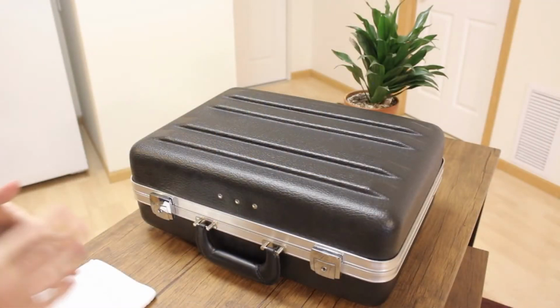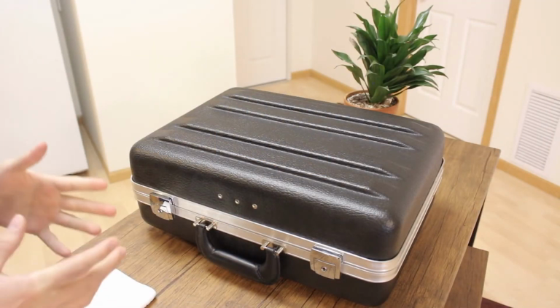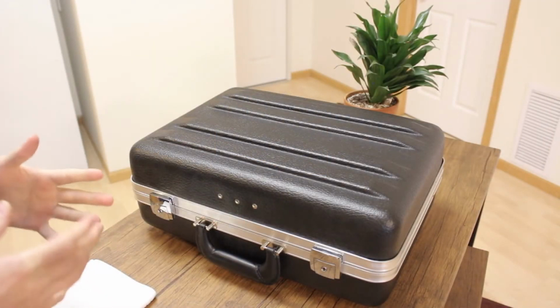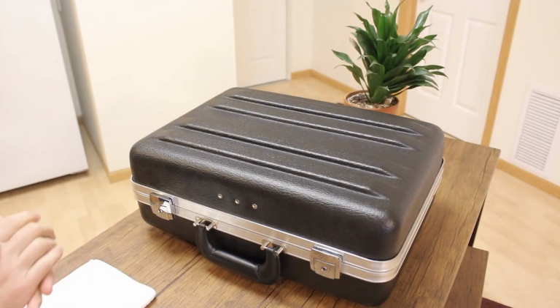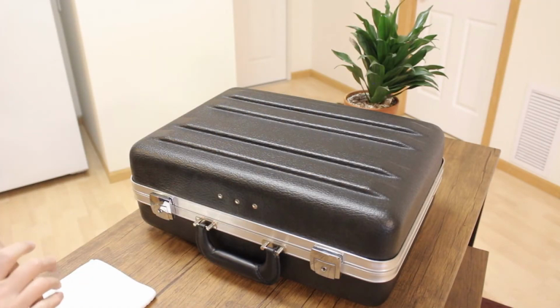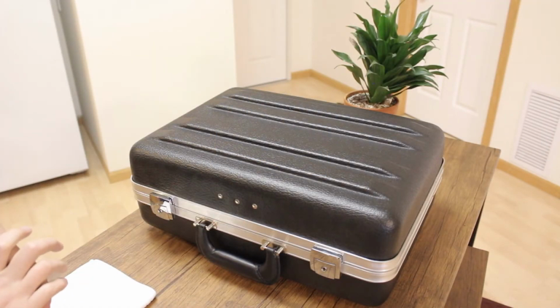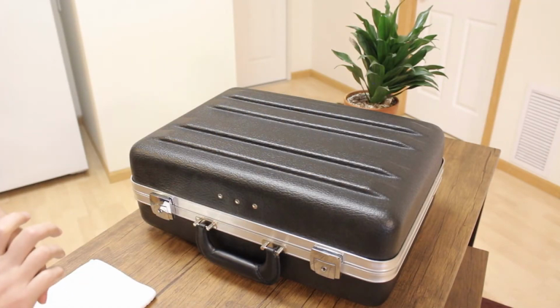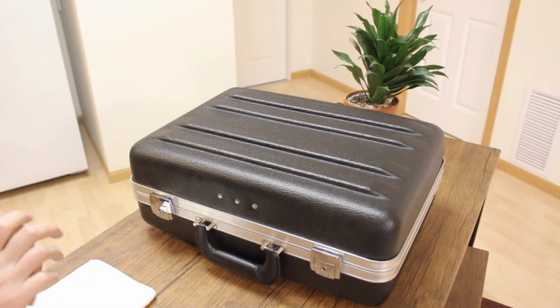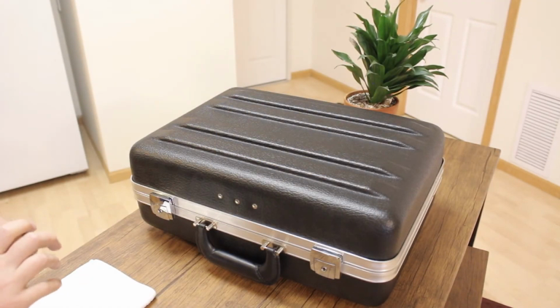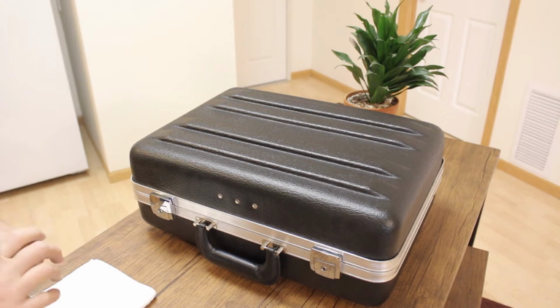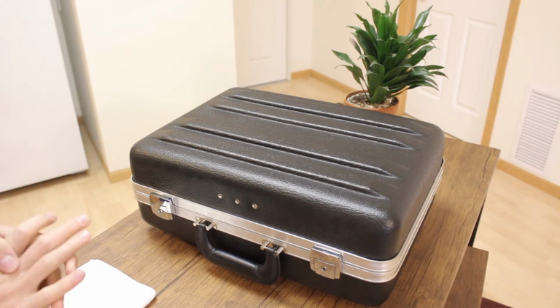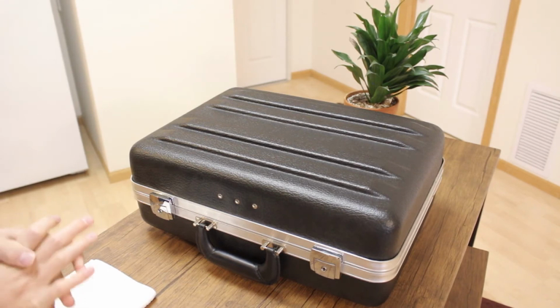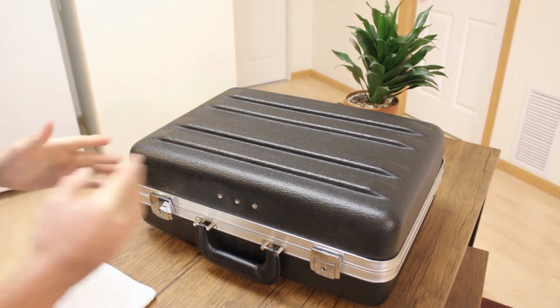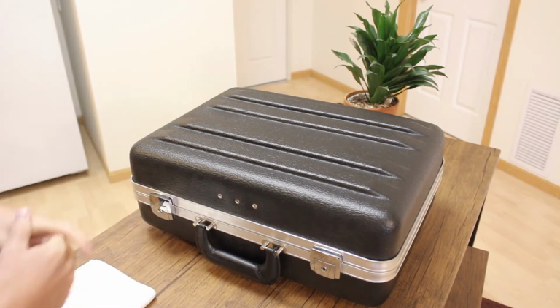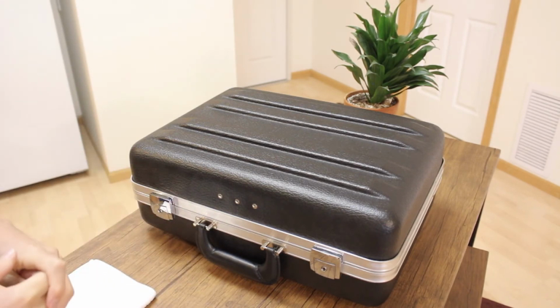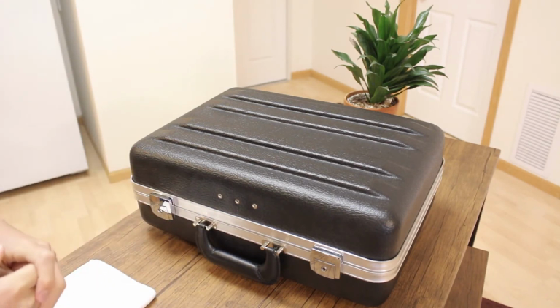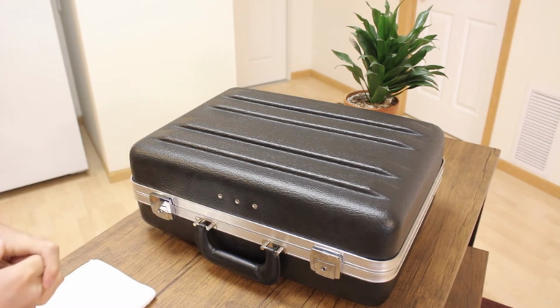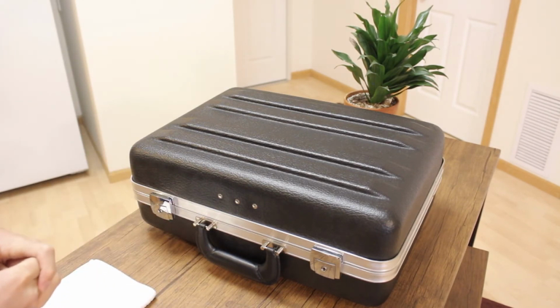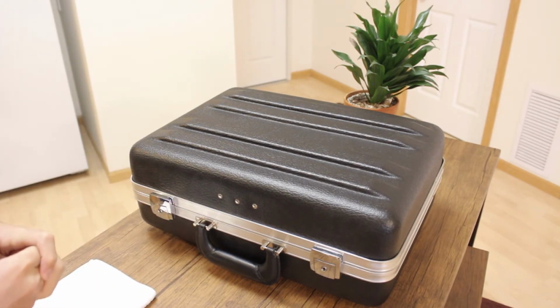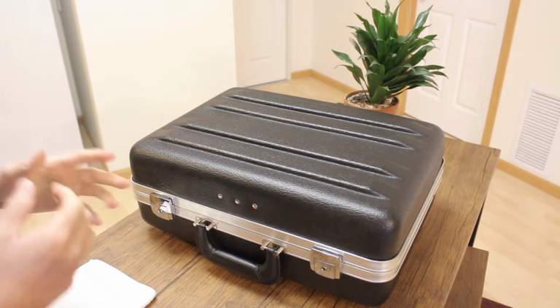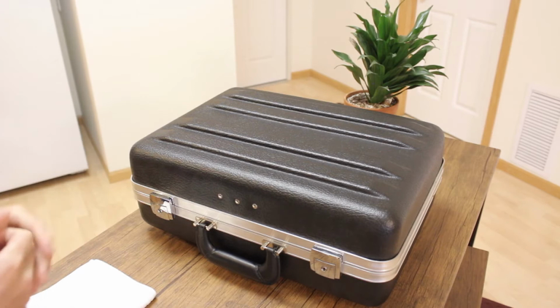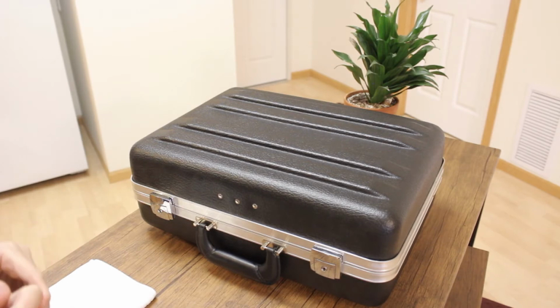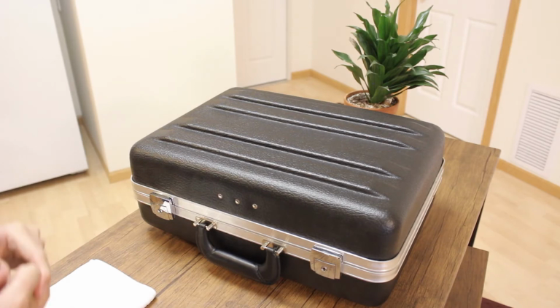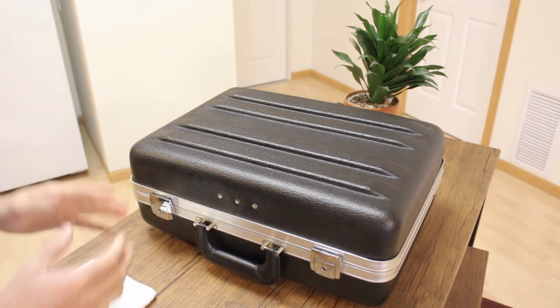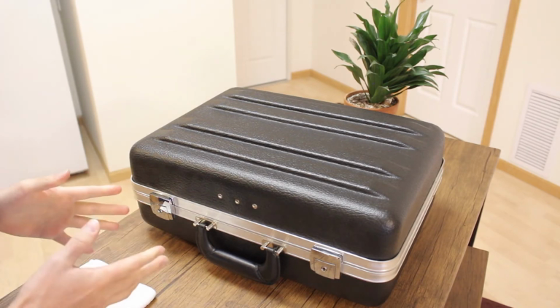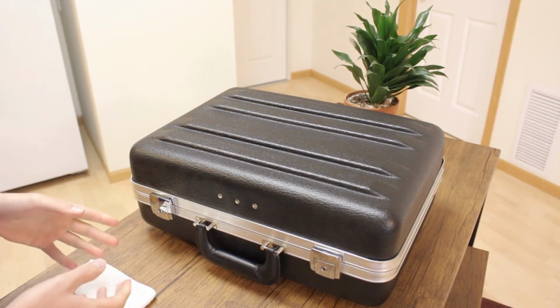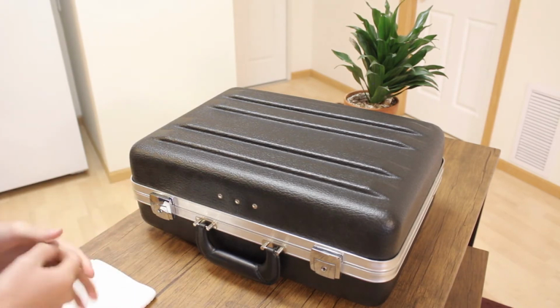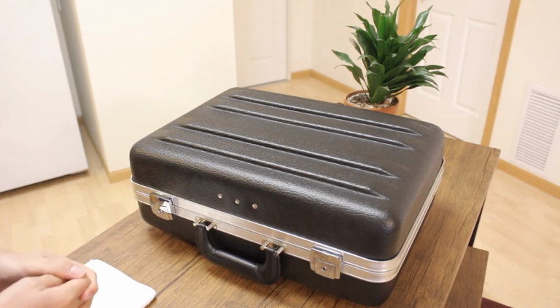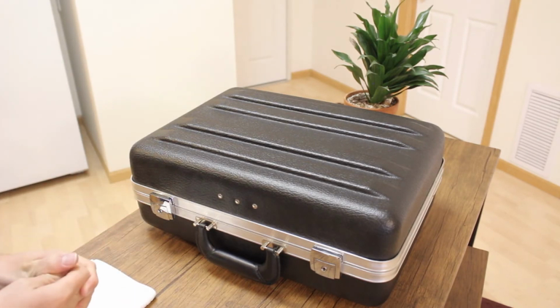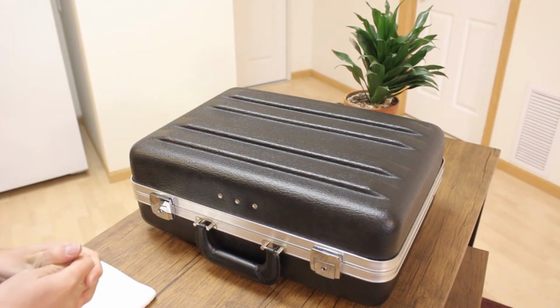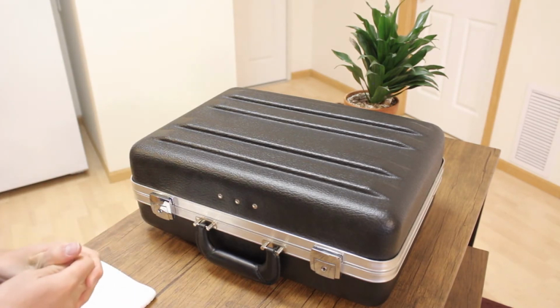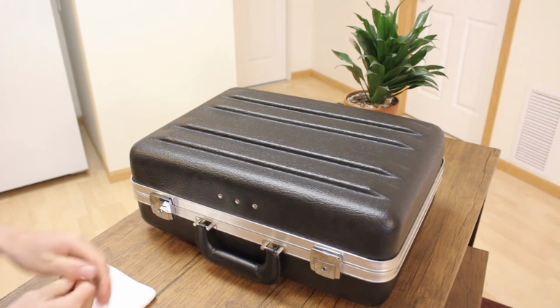We do sell this kit on our website. We actually sell the silver, gold, and platinum kit. This is the platinum — it's the higher-end case for good reason. Right off the bat you can tell it probably looks a little different than most of the cases that we see out there.